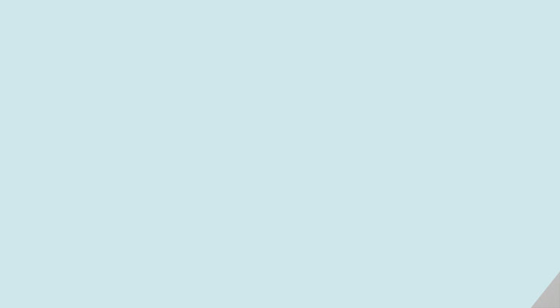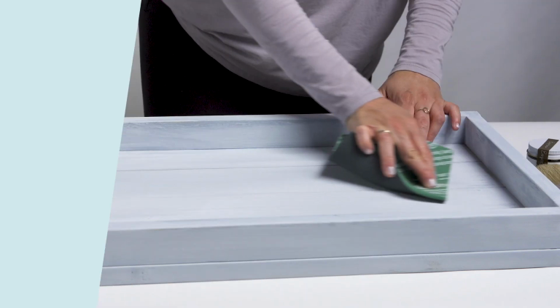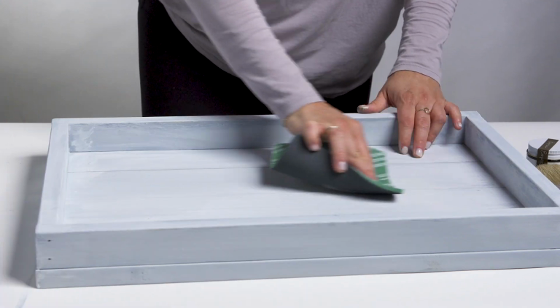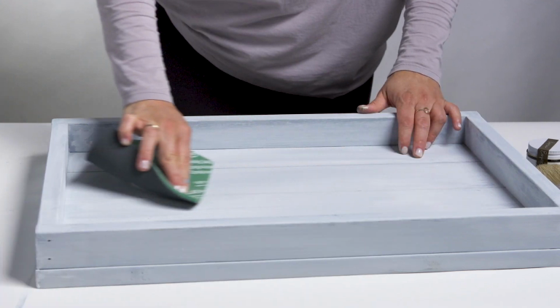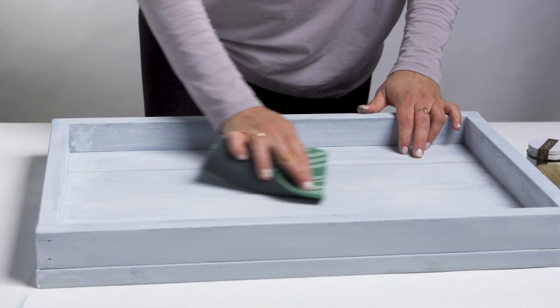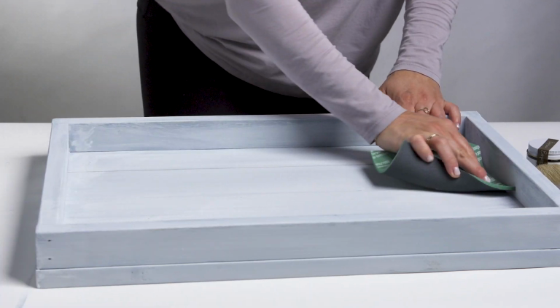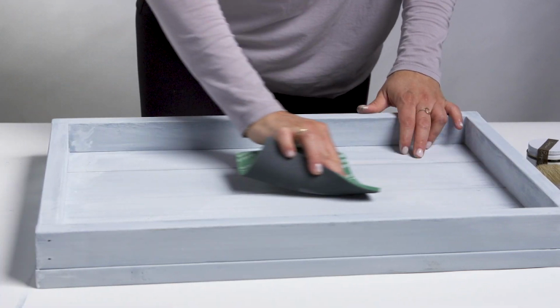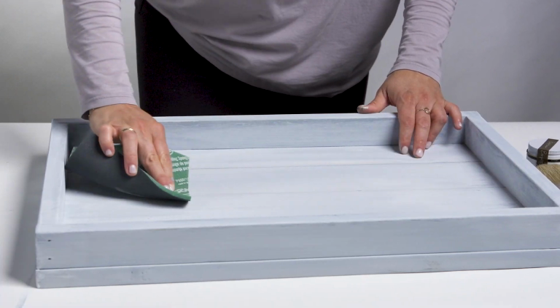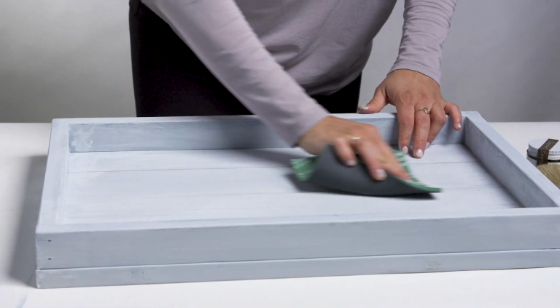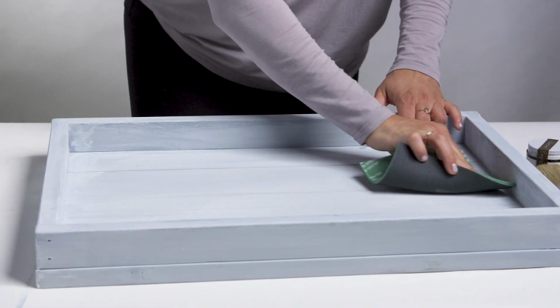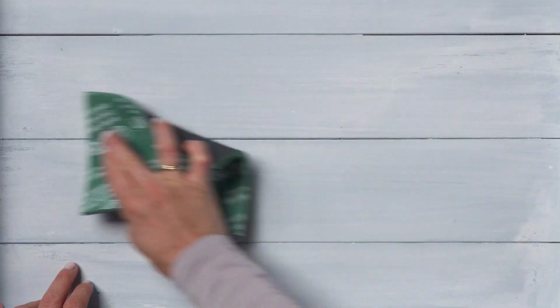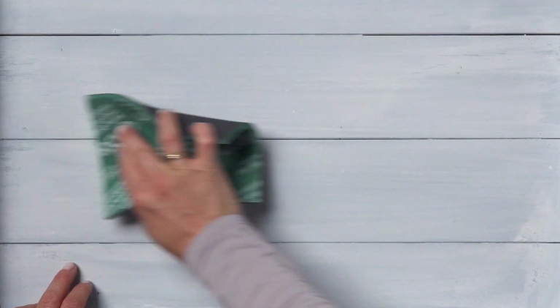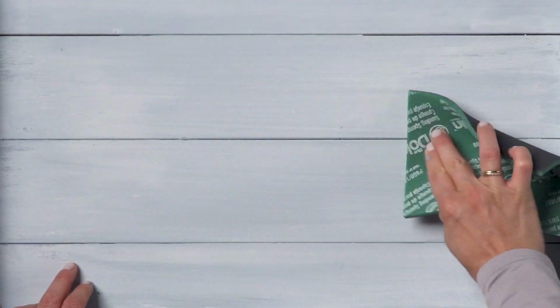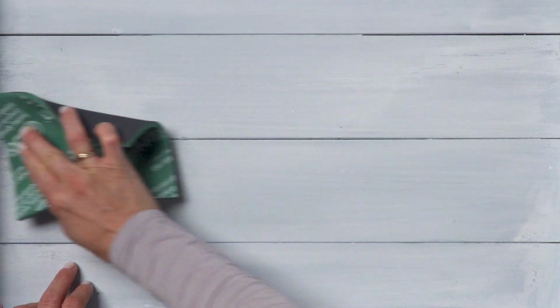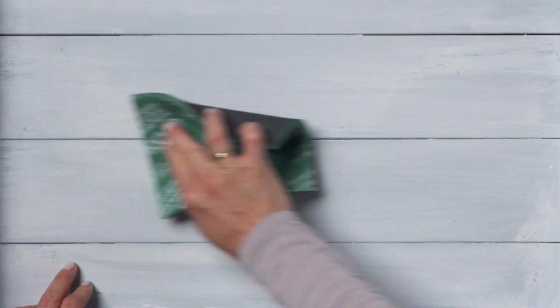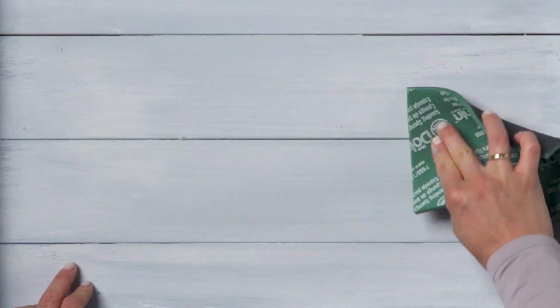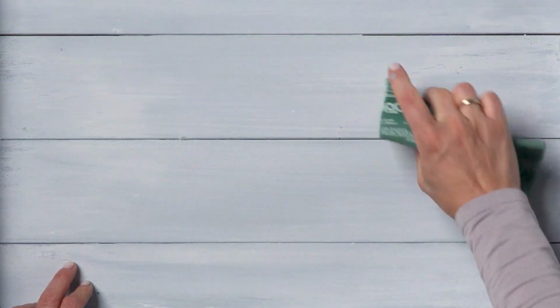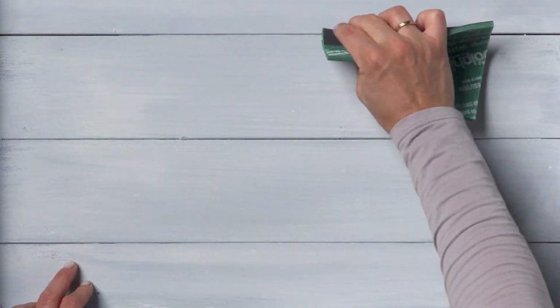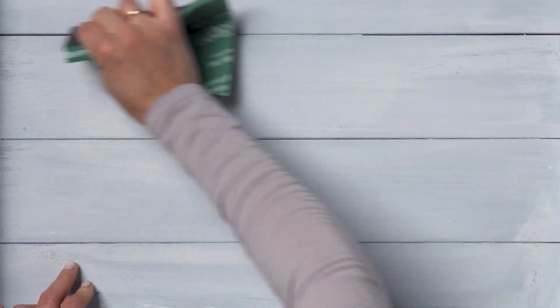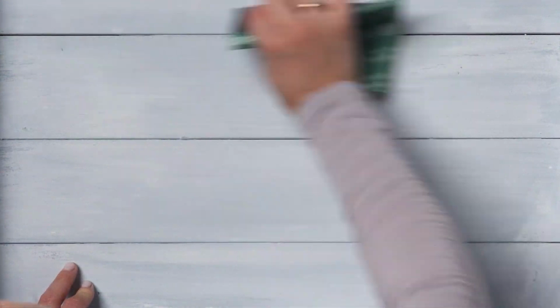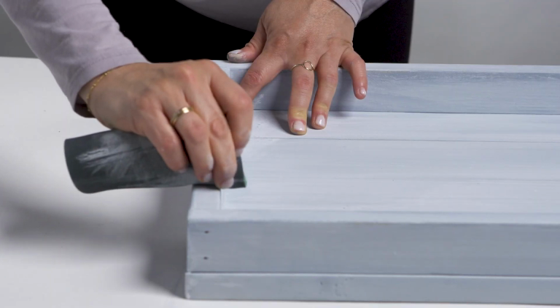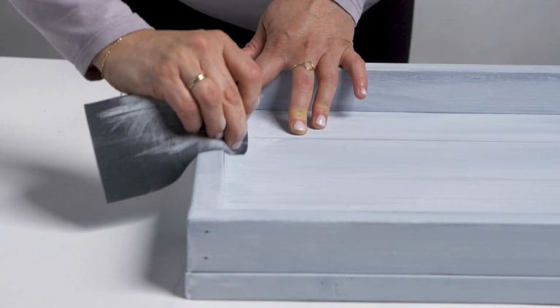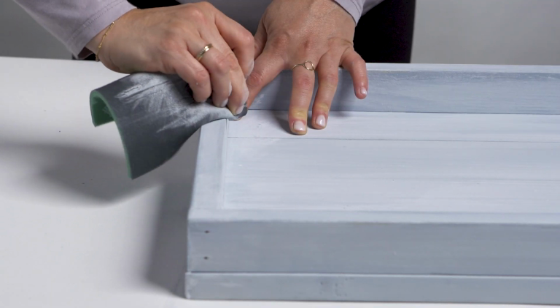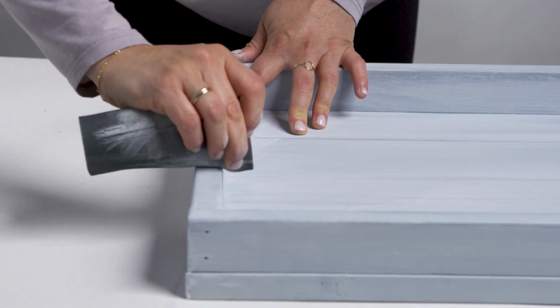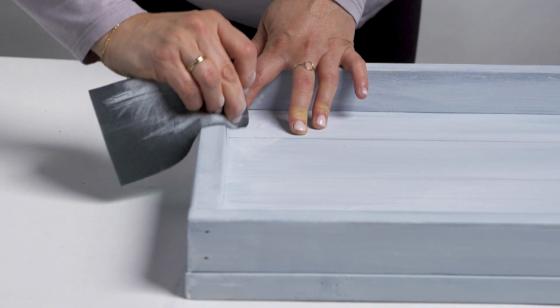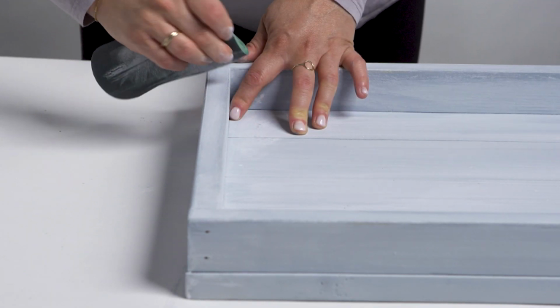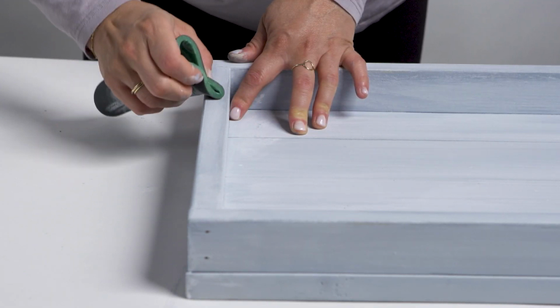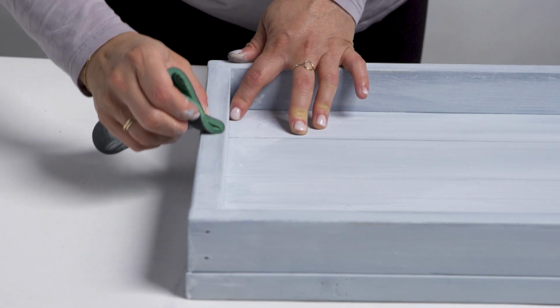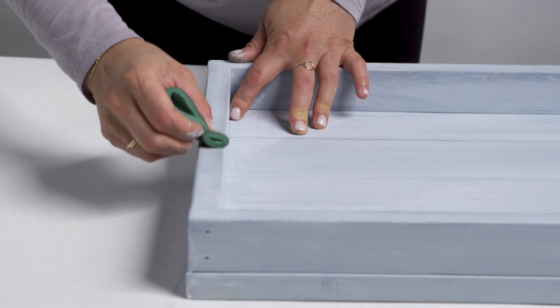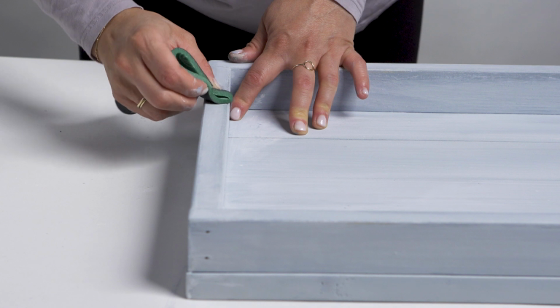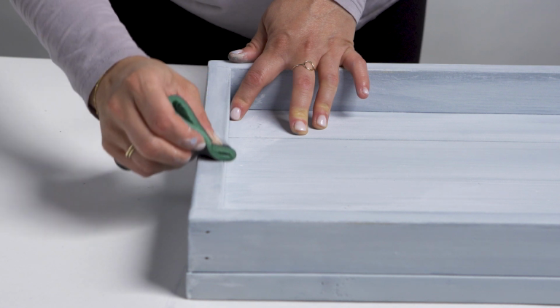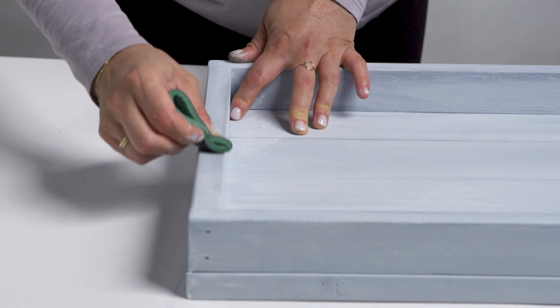Once your paint has dried, it's time to get to the distressing. Grabbing a 400 grit sanding pad, lightly distress, and anywhere the beeswax block was applied, you'll see the paint coming off easily.